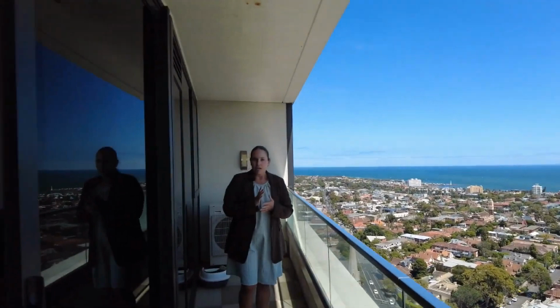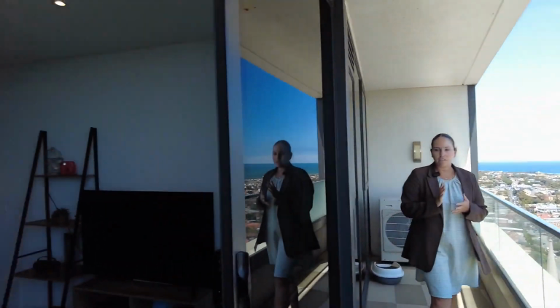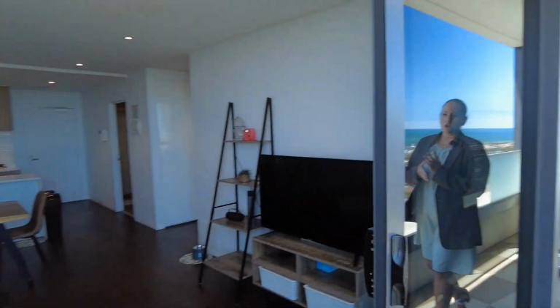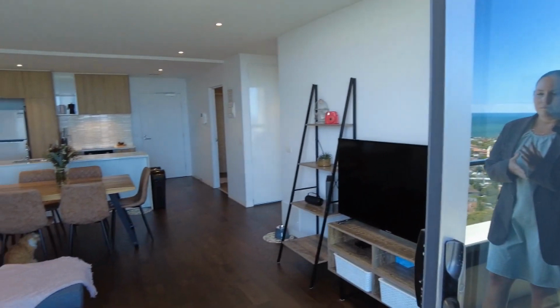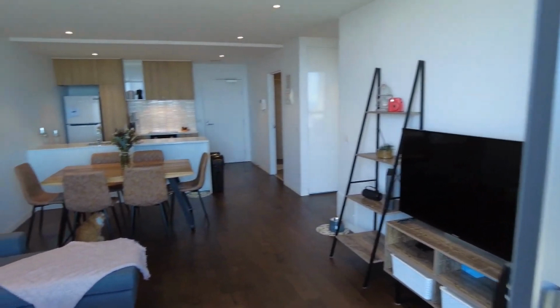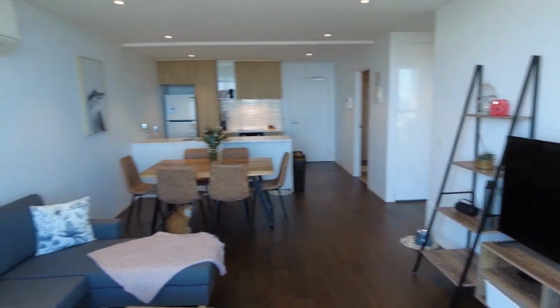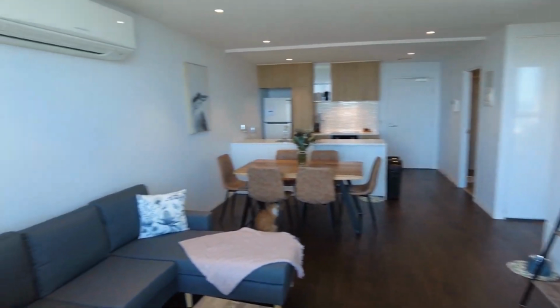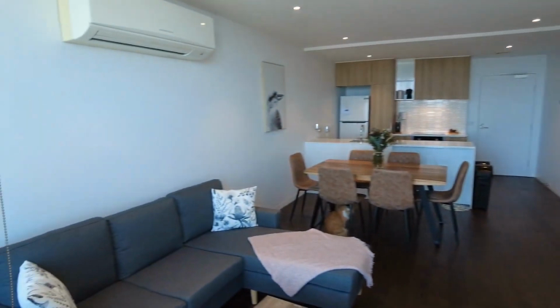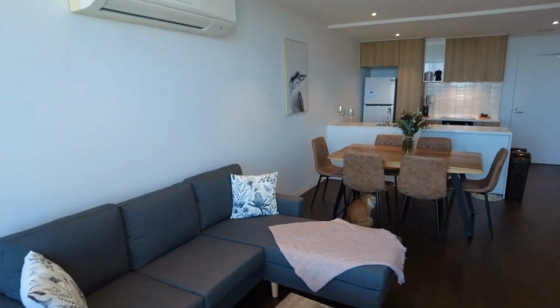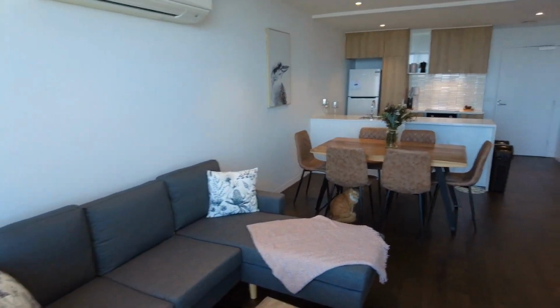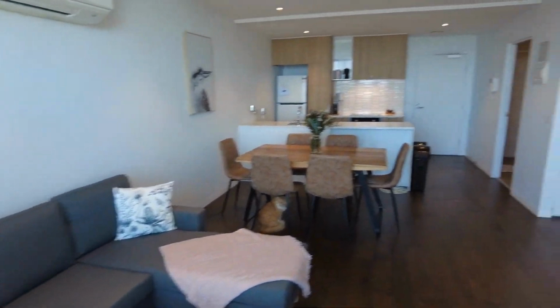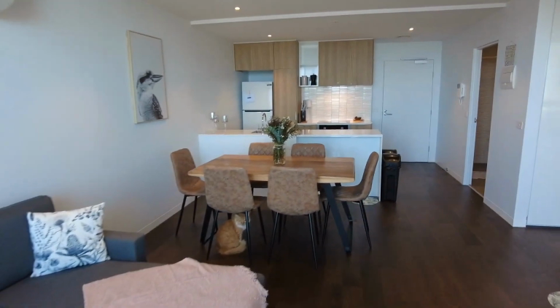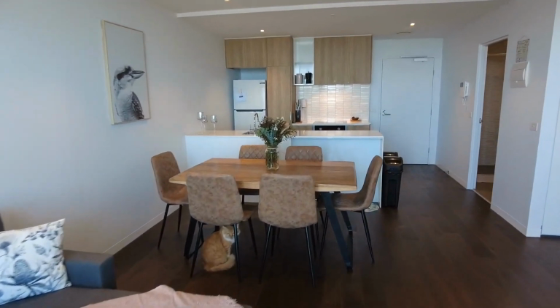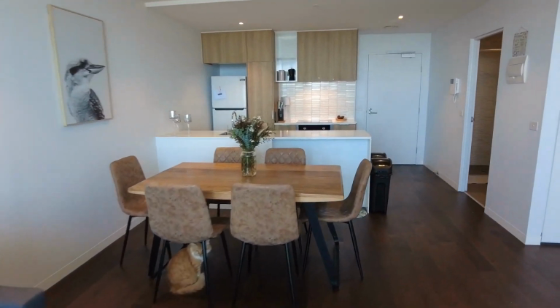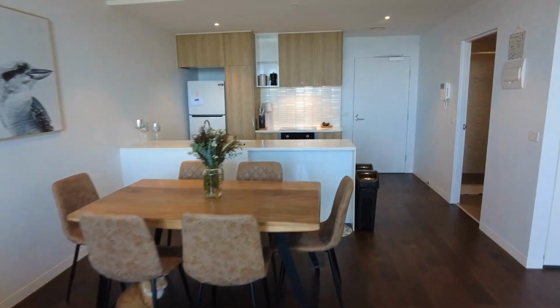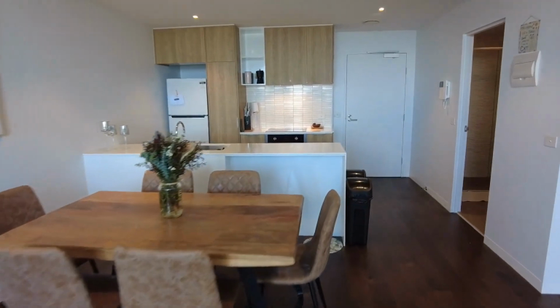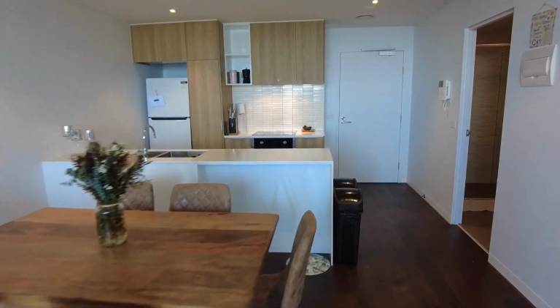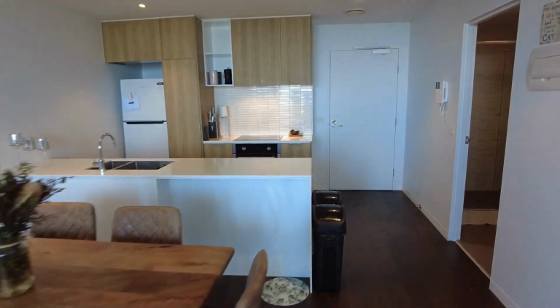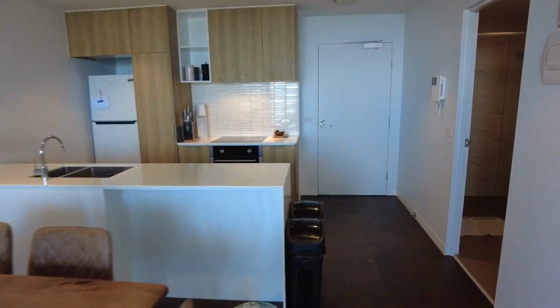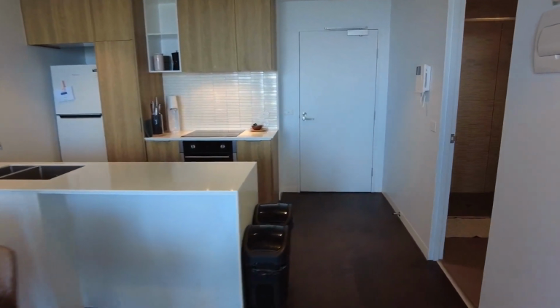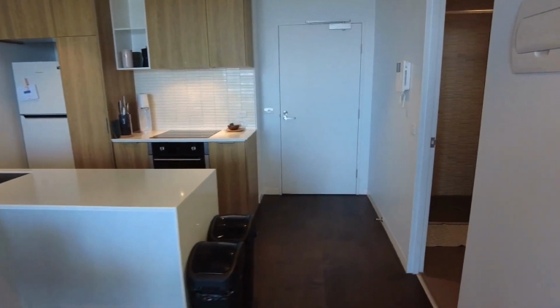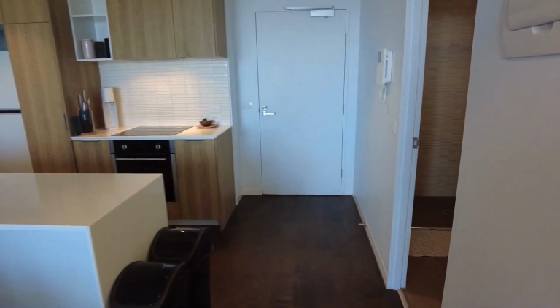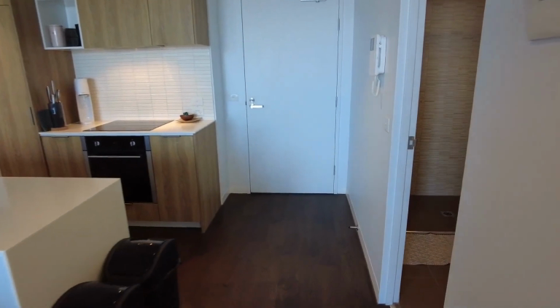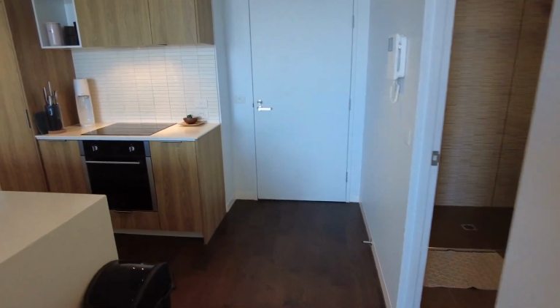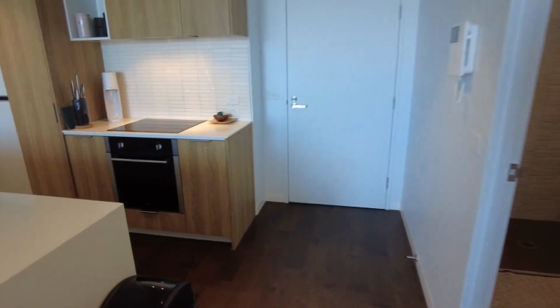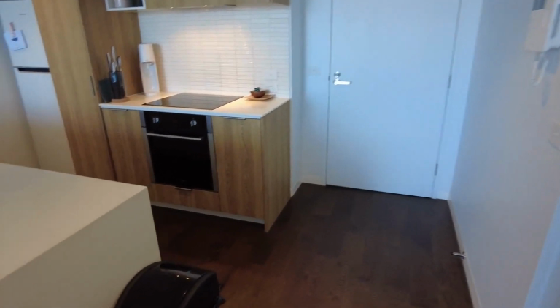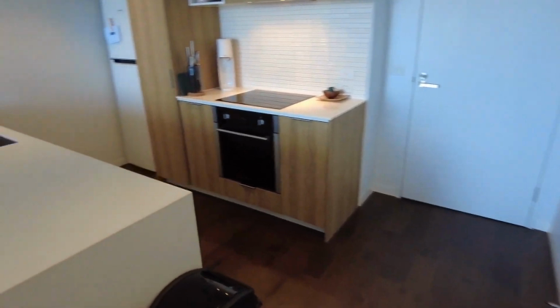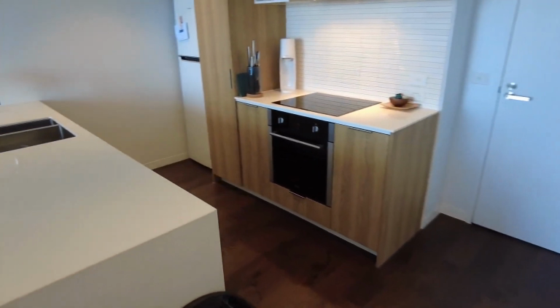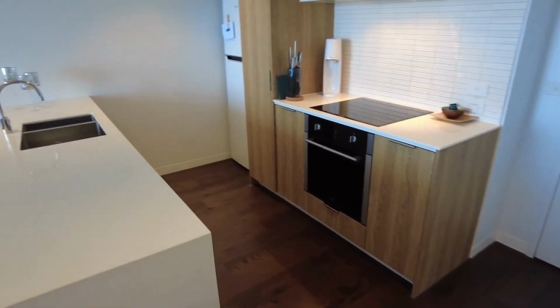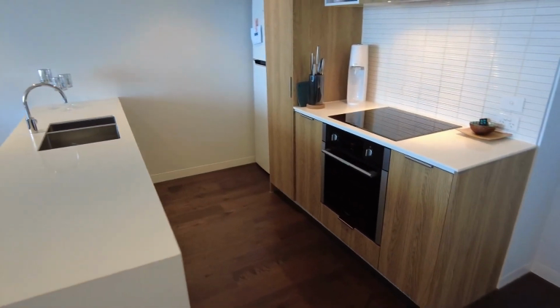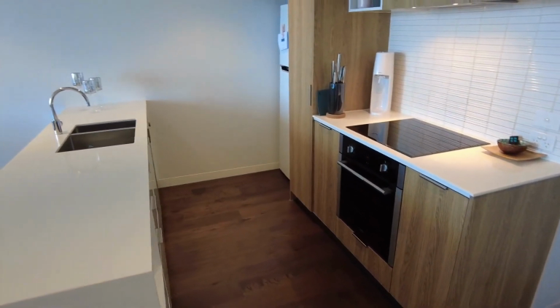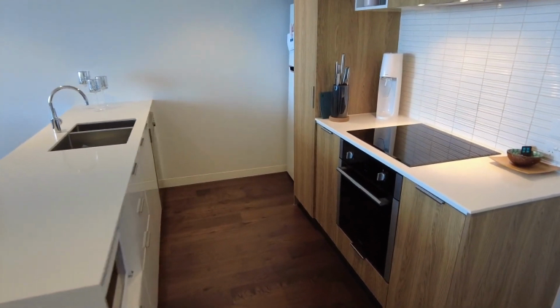Coming into your open plan living and dining room, this is a beautiful big space fitted with a three-seater couch as well as a six-seater dining table. This room is also equipped with split system heating and cooling.